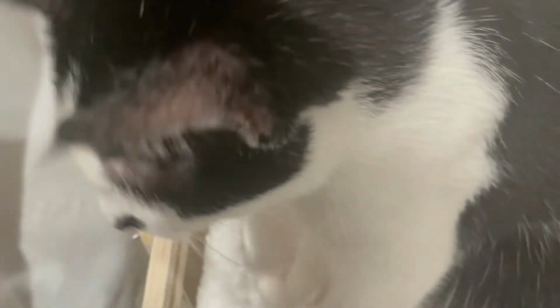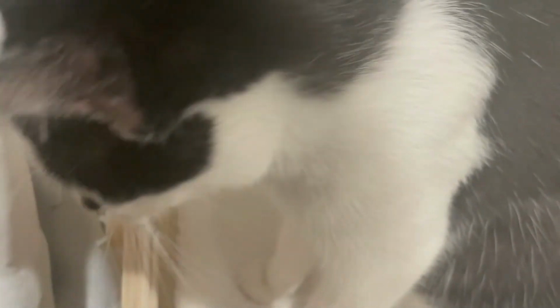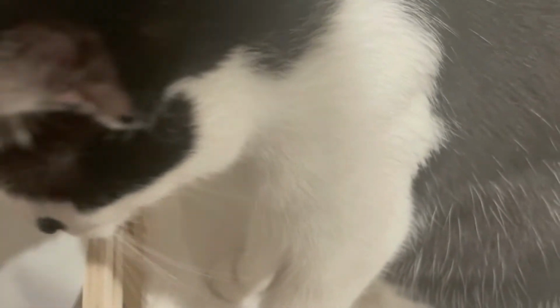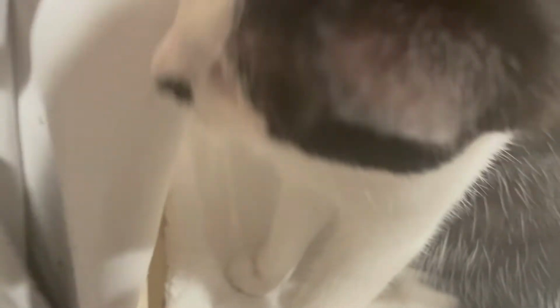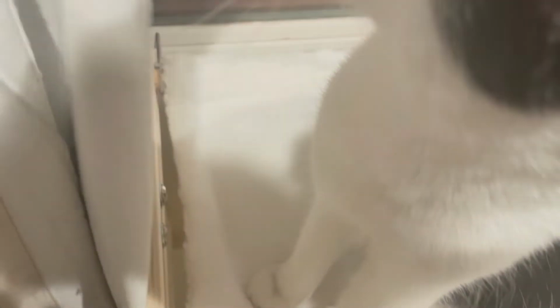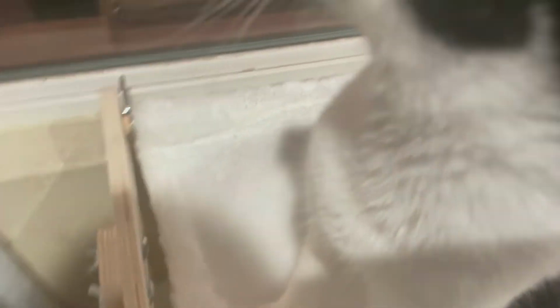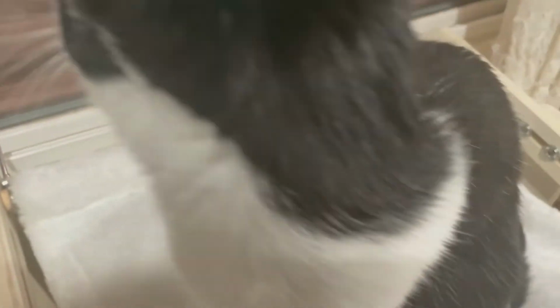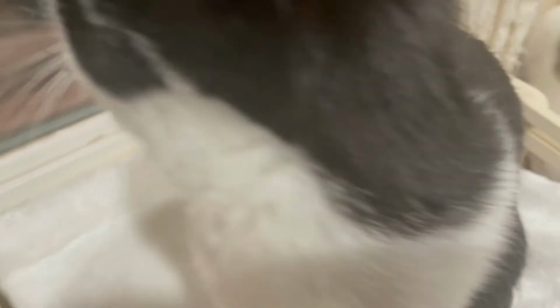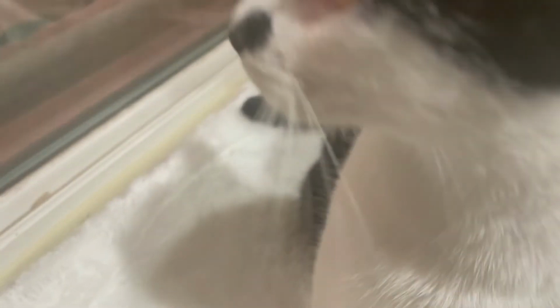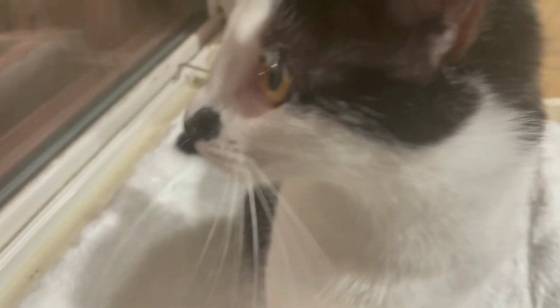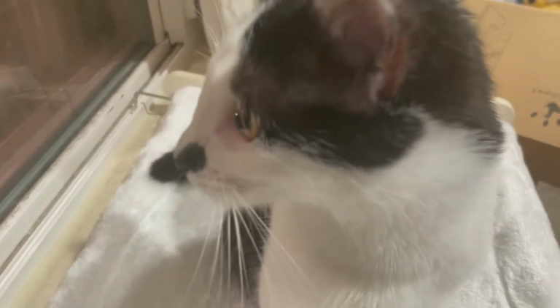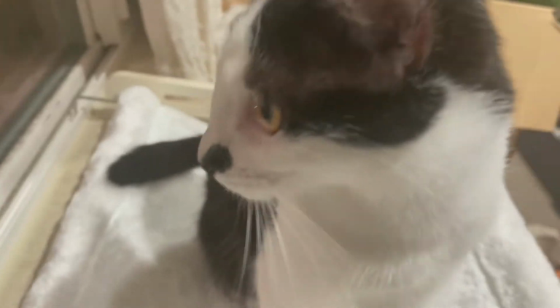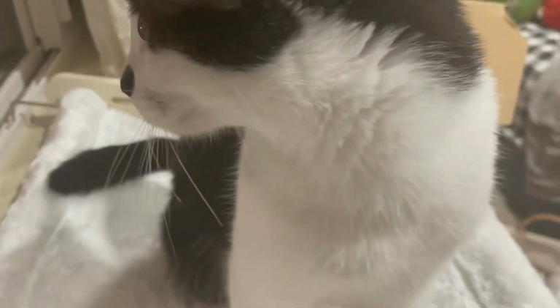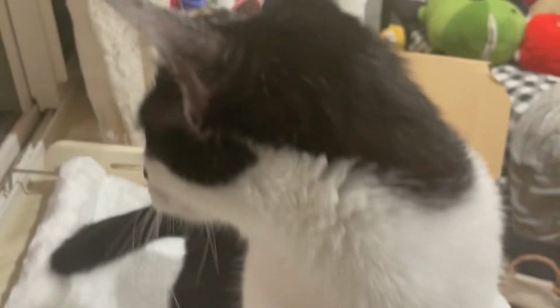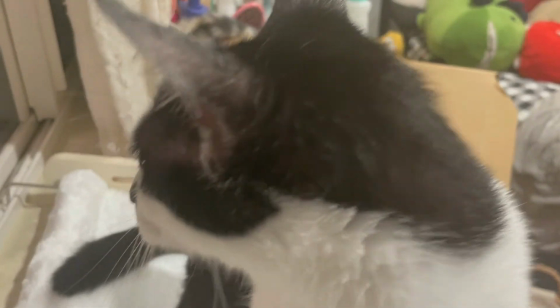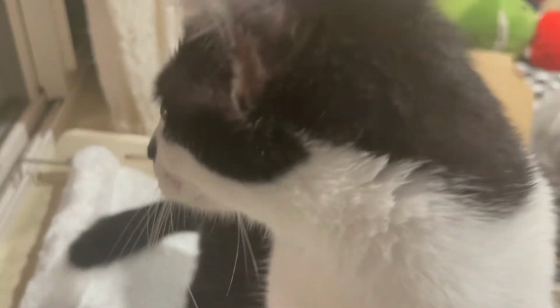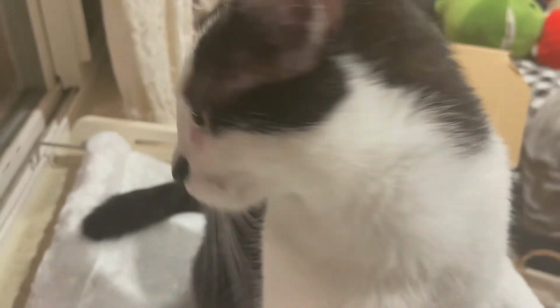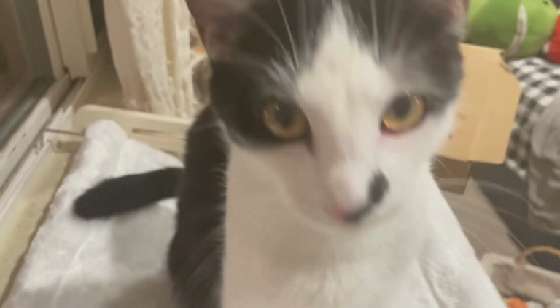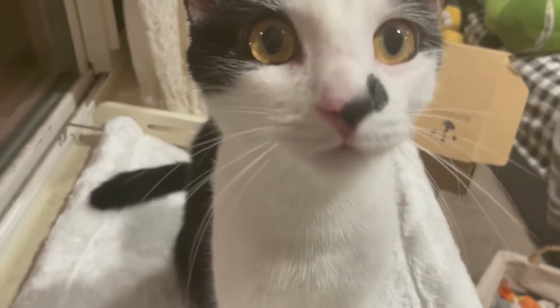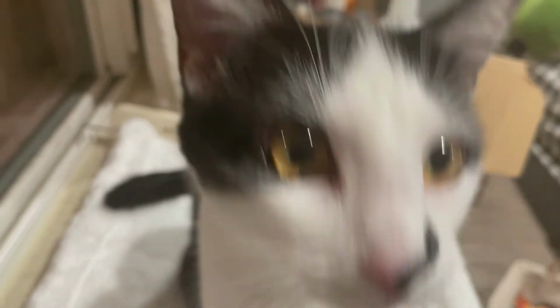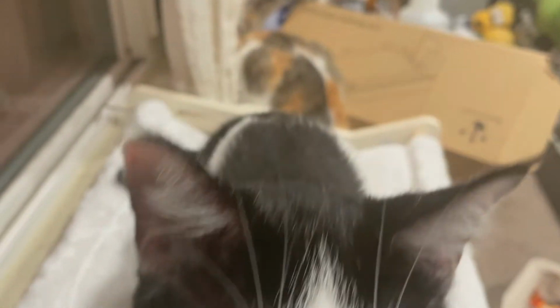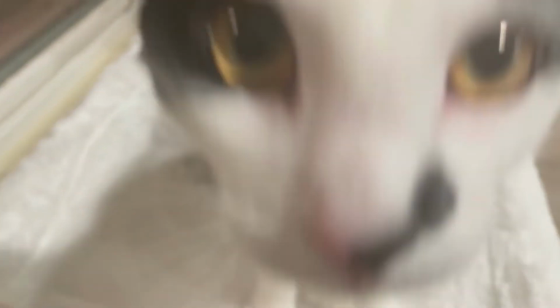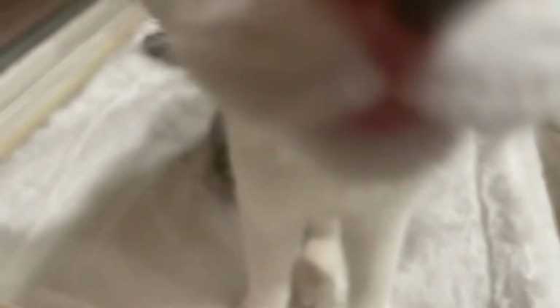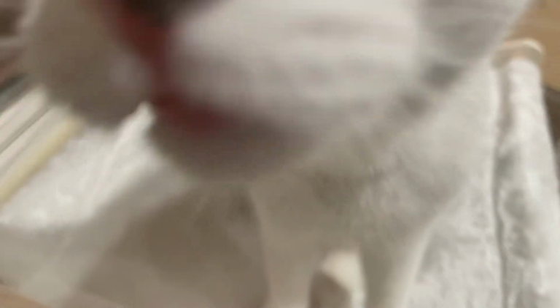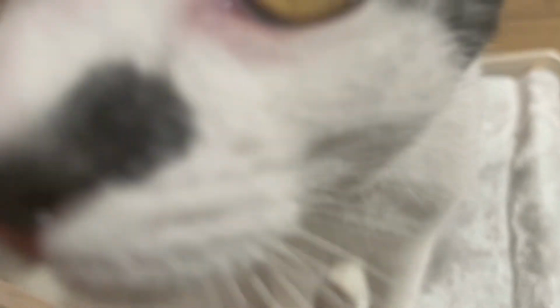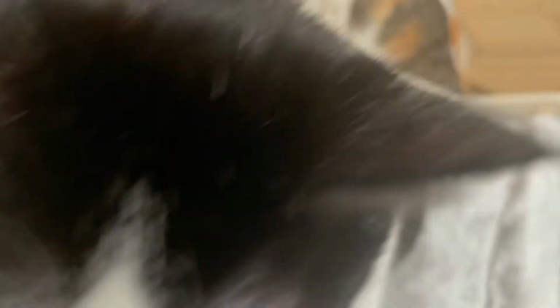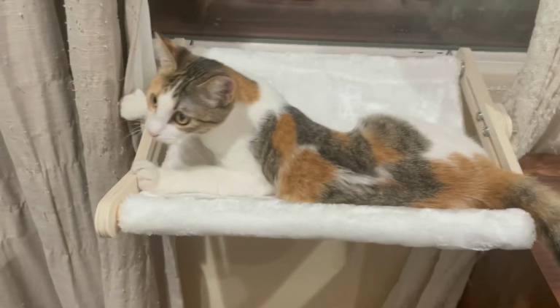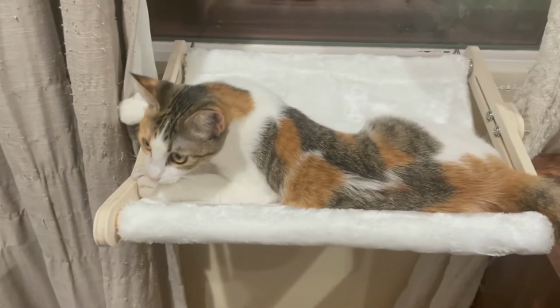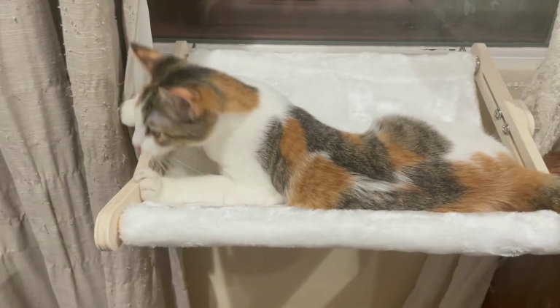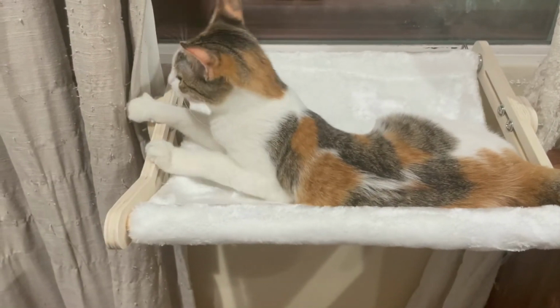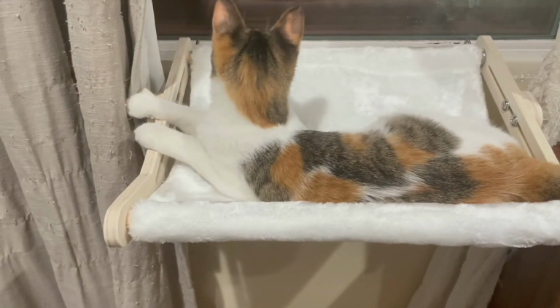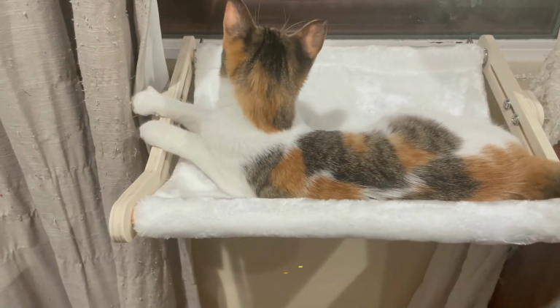Hi Fifi! Fifi, do you like it? Hi Fifi — you like your little hammock?